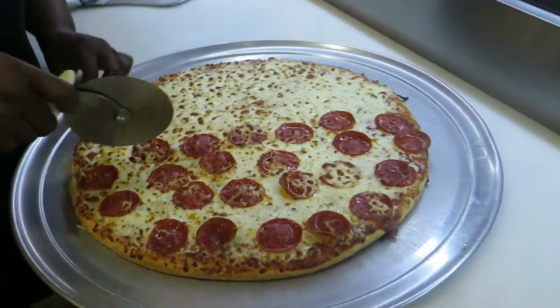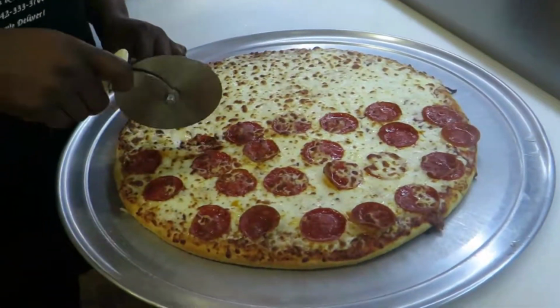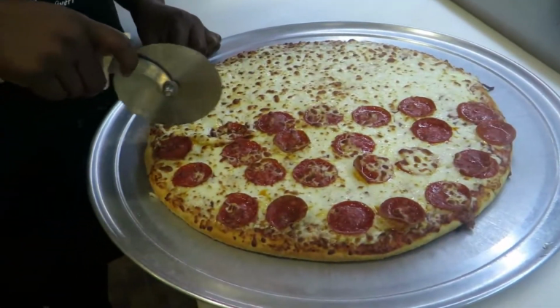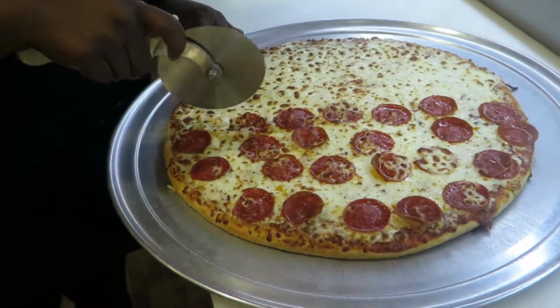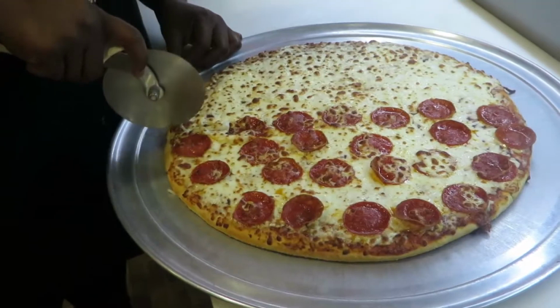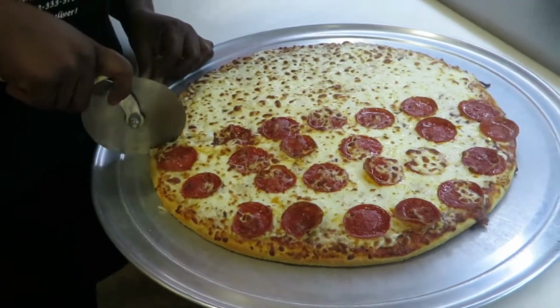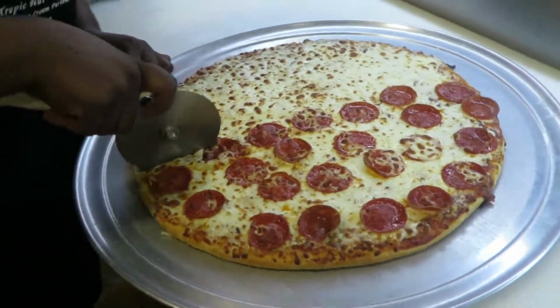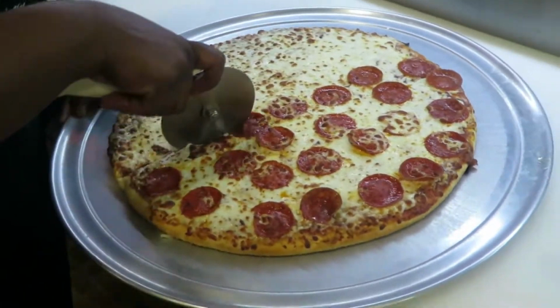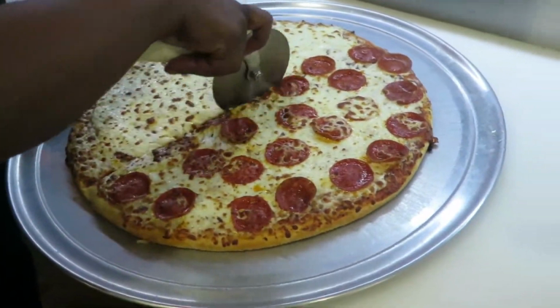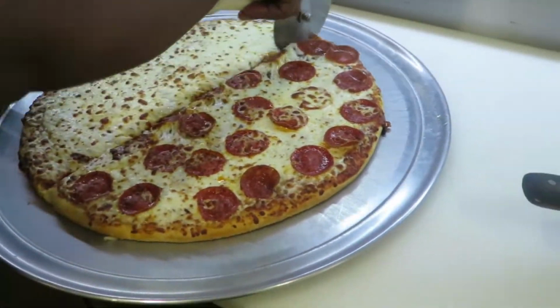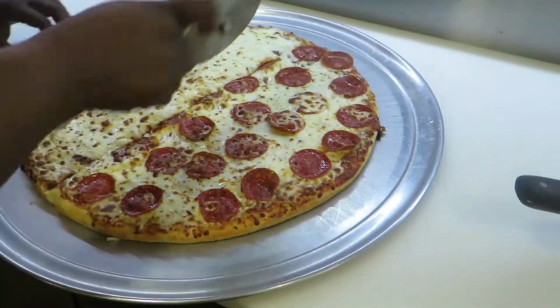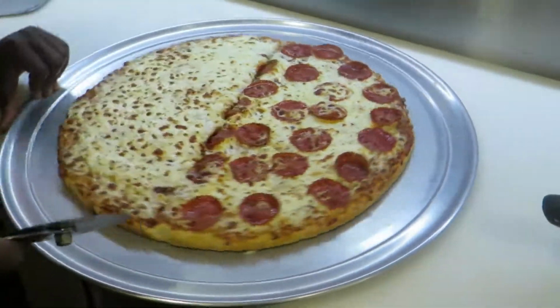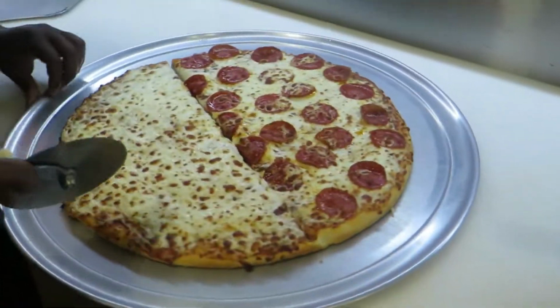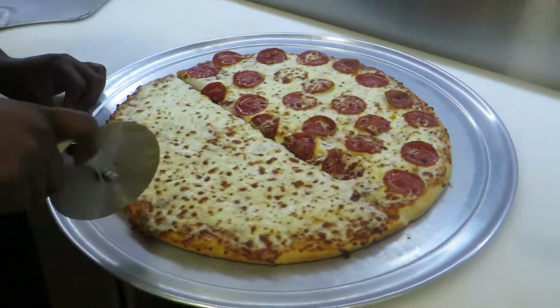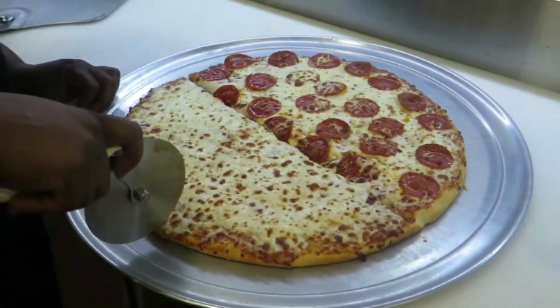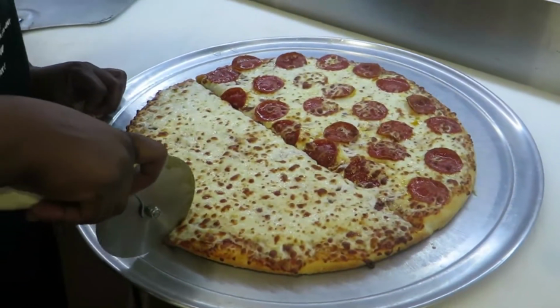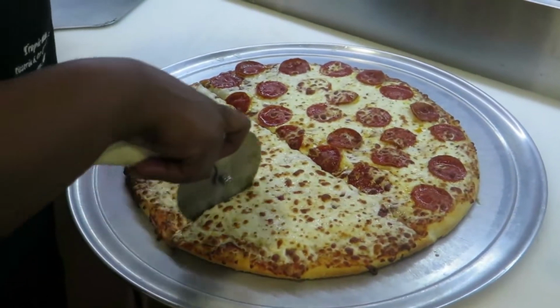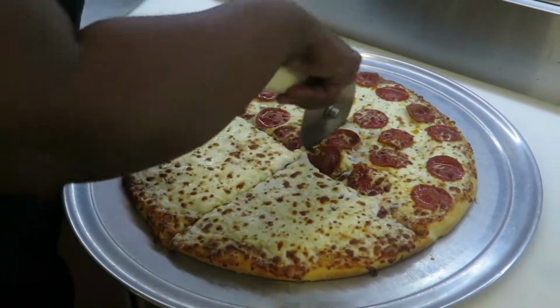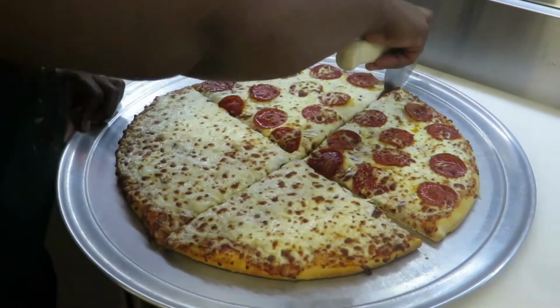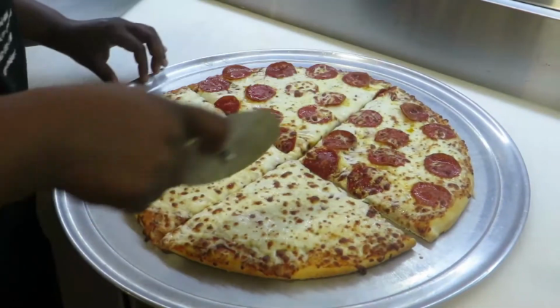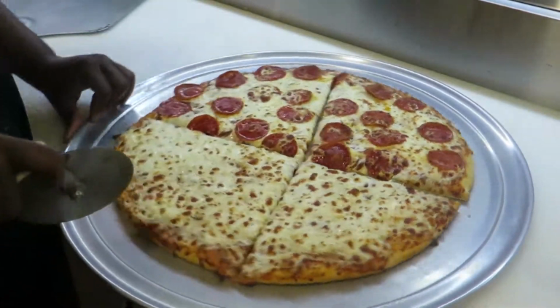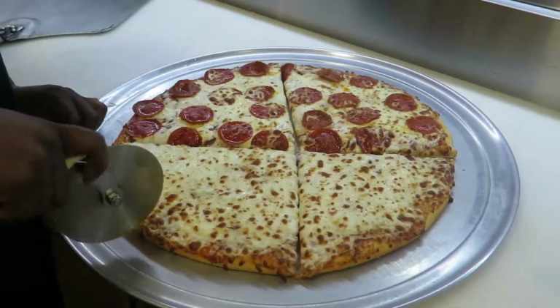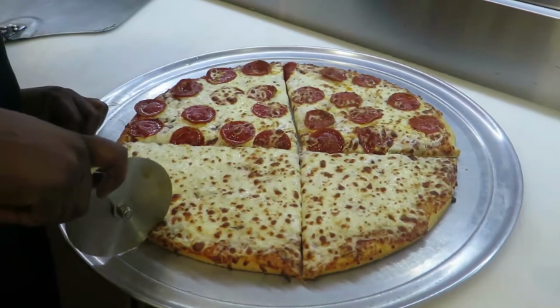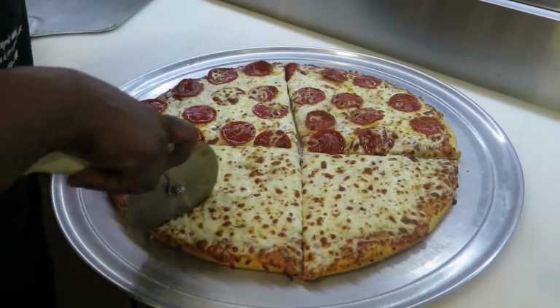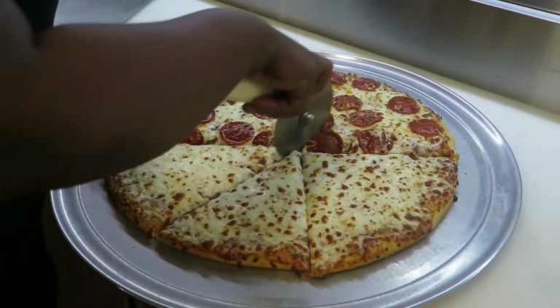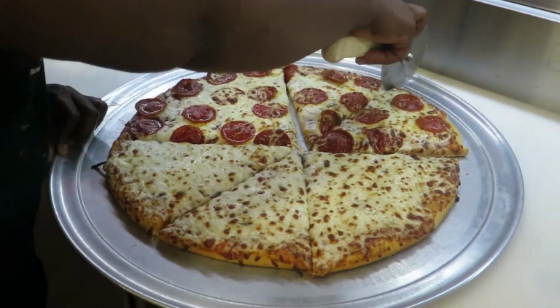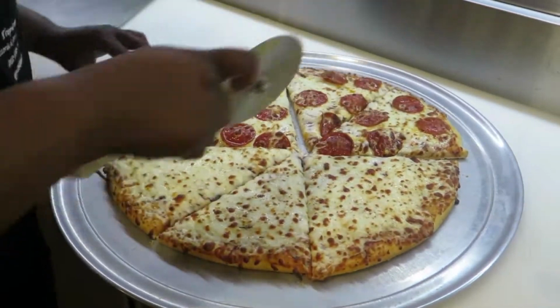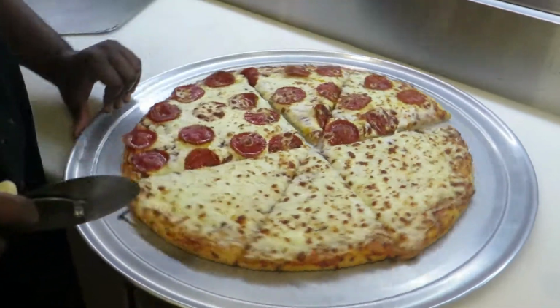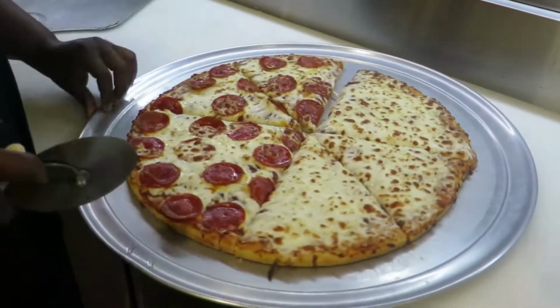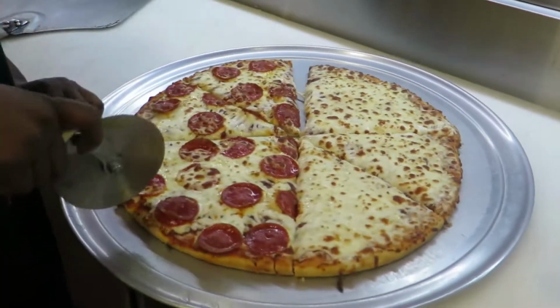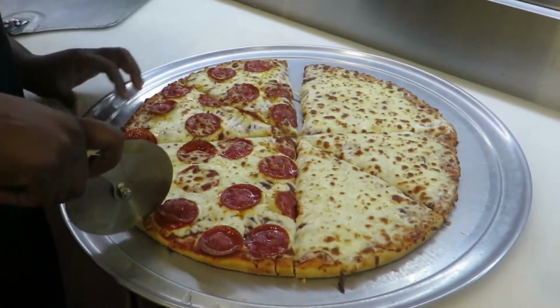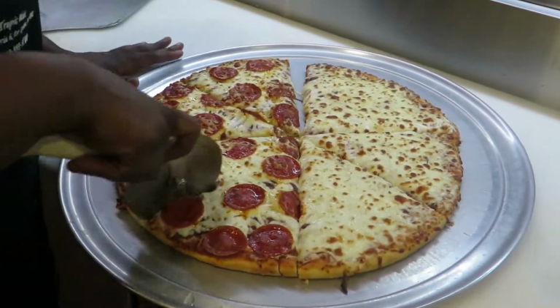Wow, doesn't this pizza look delicious? I can't wait to sink my teeth into a slice.